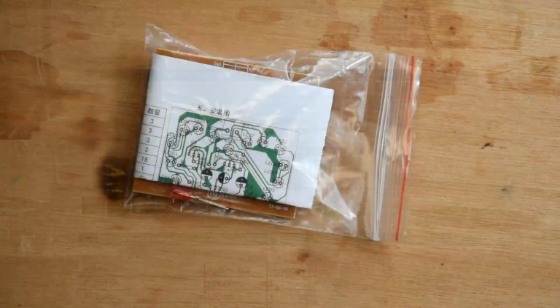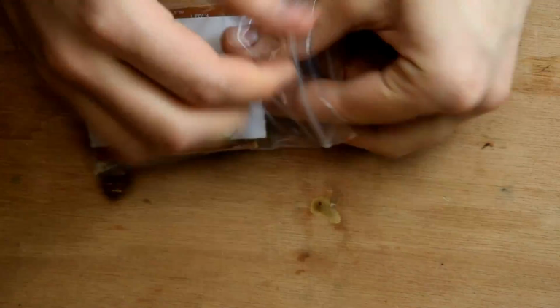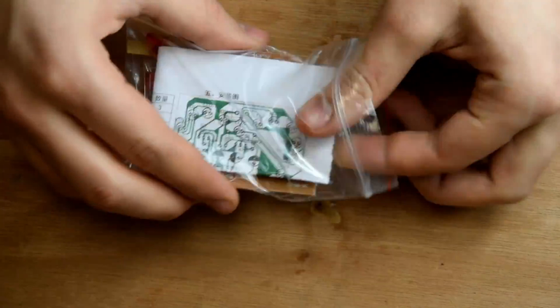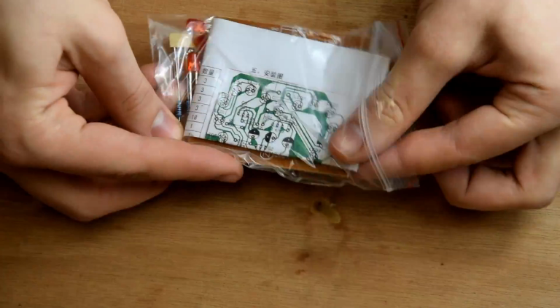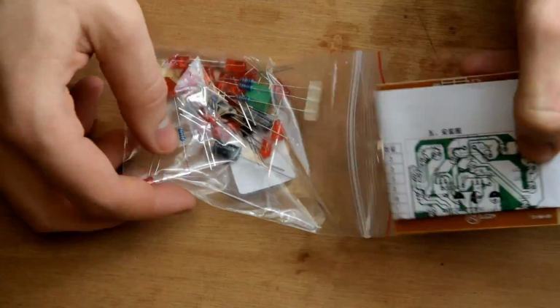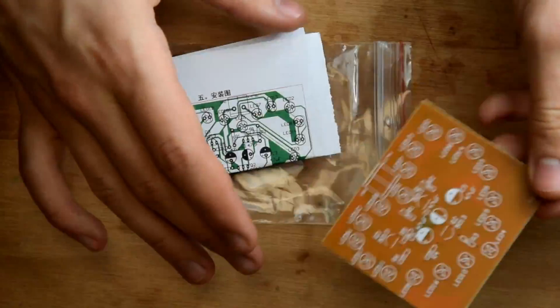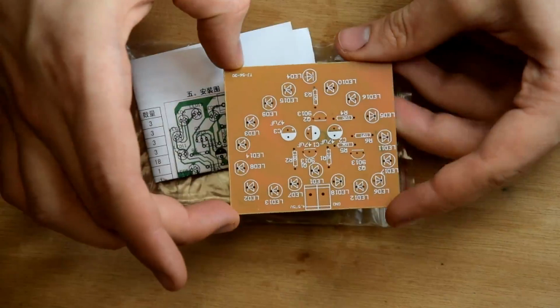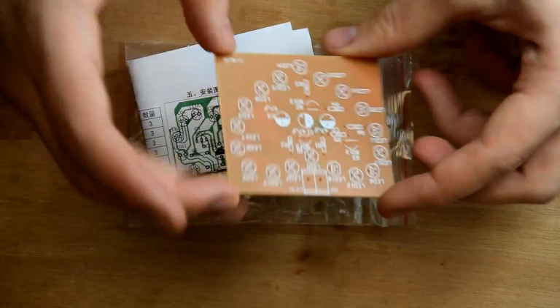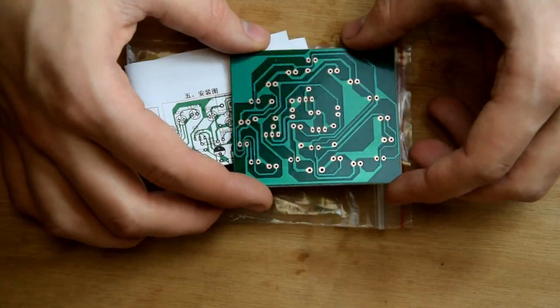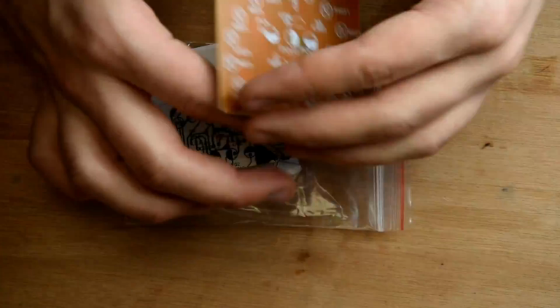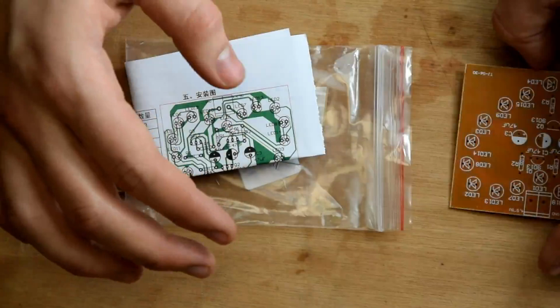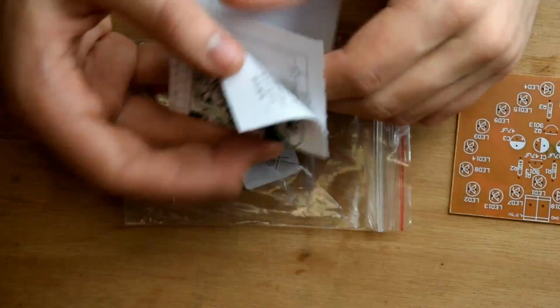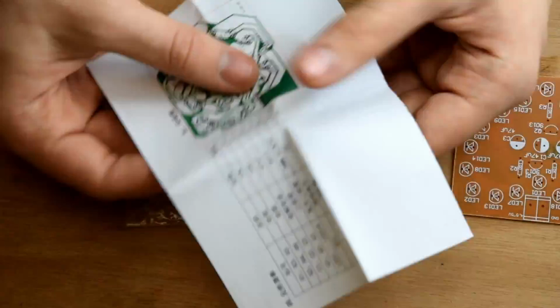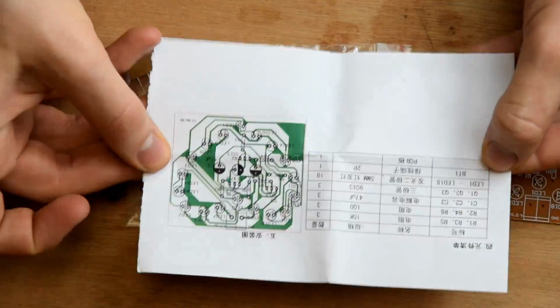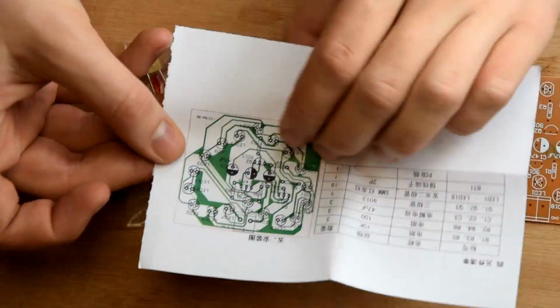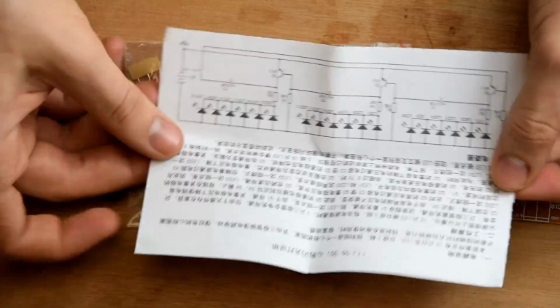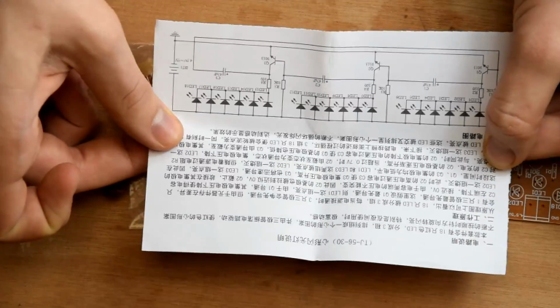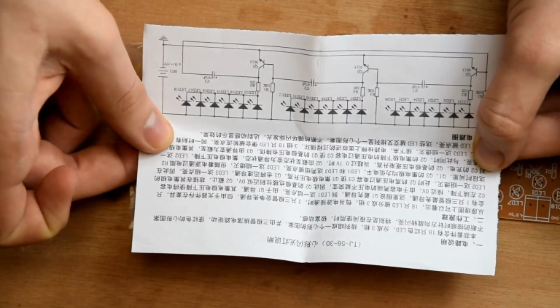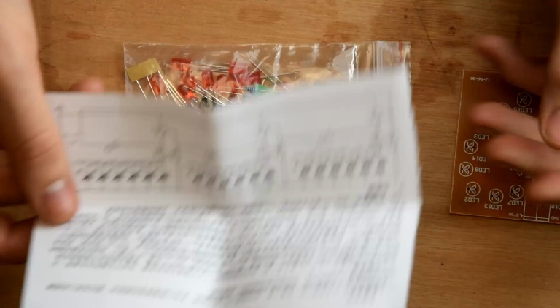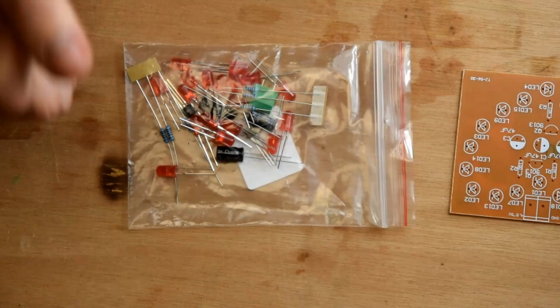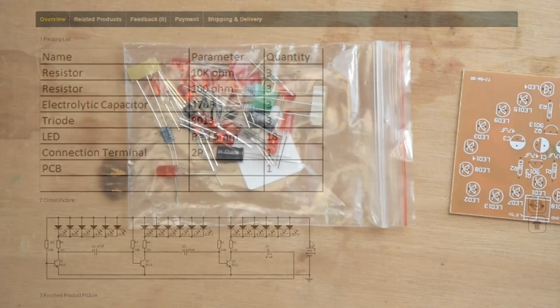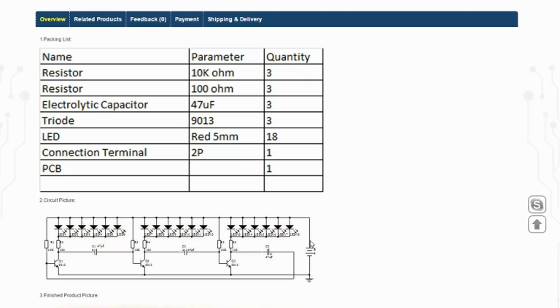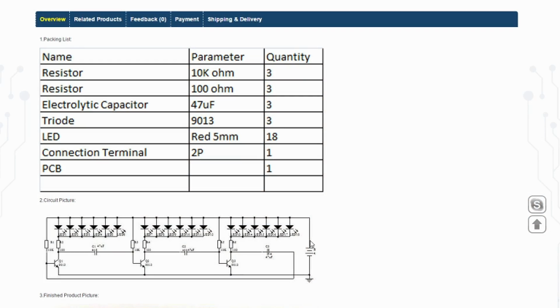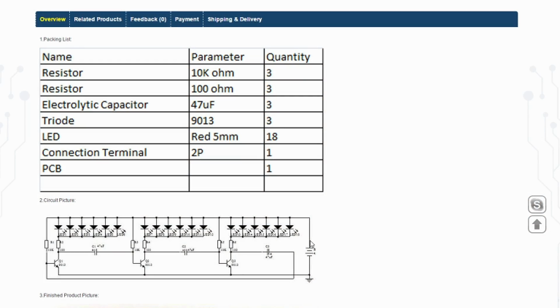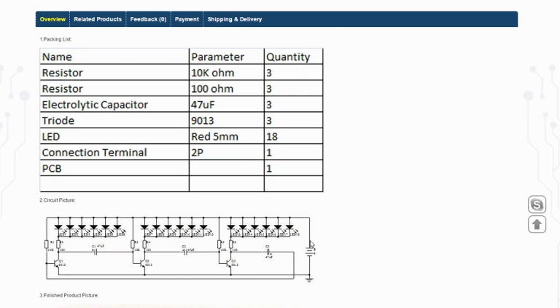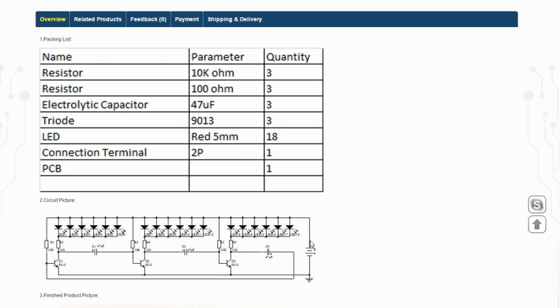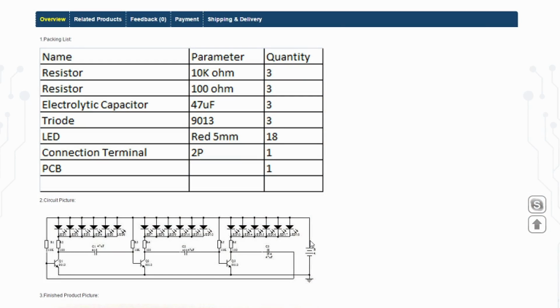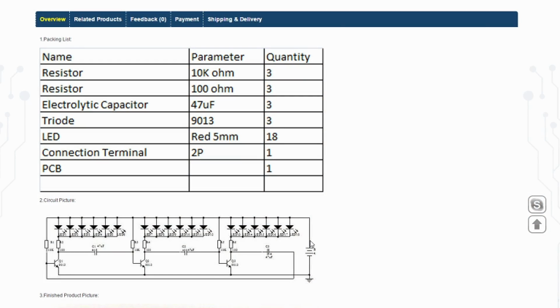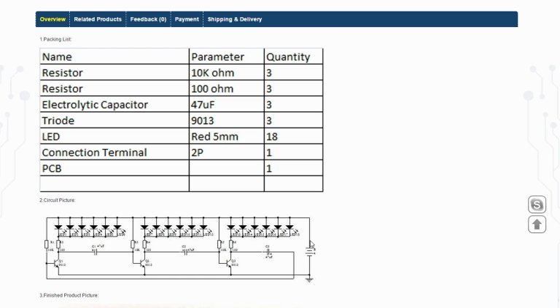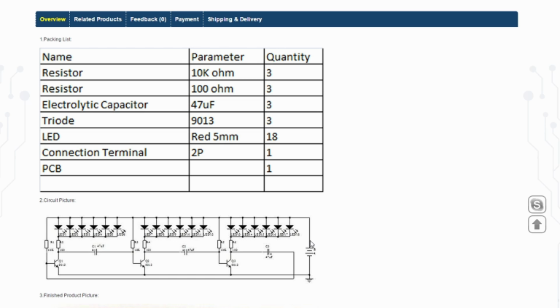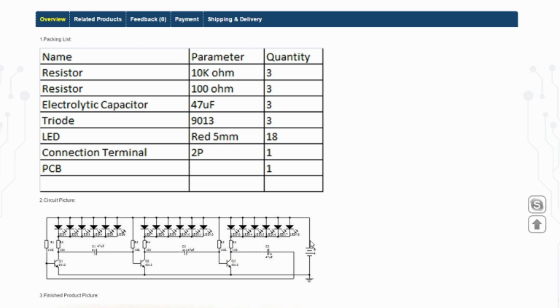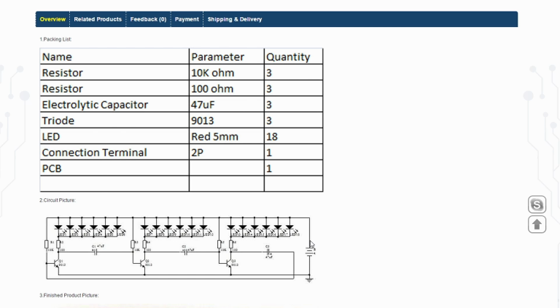The package is the usual: an instruction in Chinese, a single-sided PCB, and the components in a zipper bag. The circuit consists of six resistors, three capacitors, three transistors, and 18 LEDs.